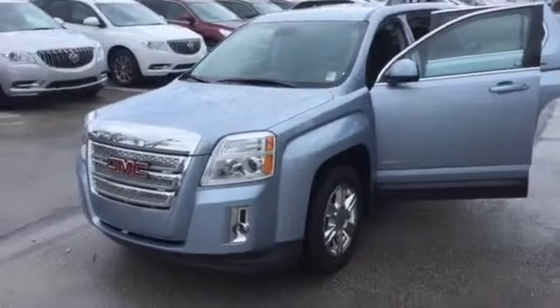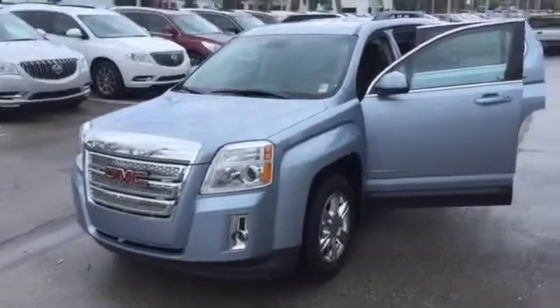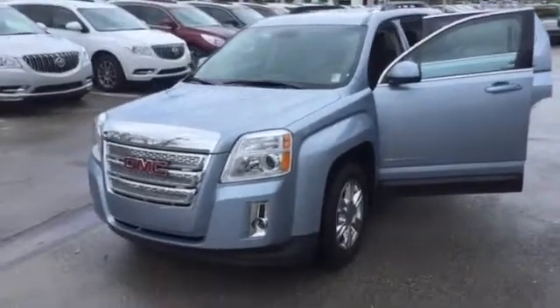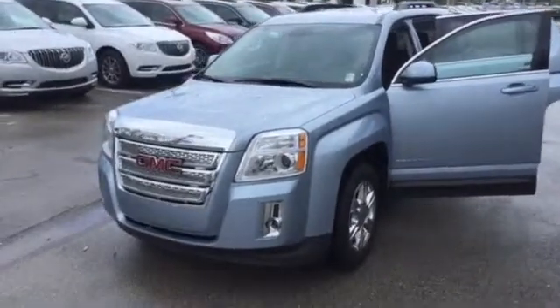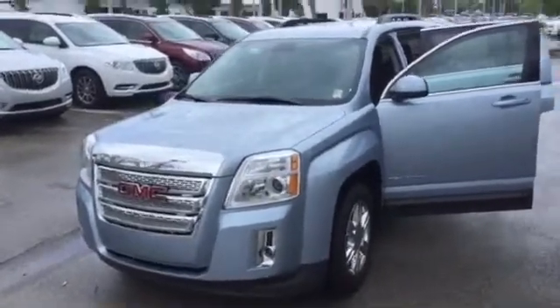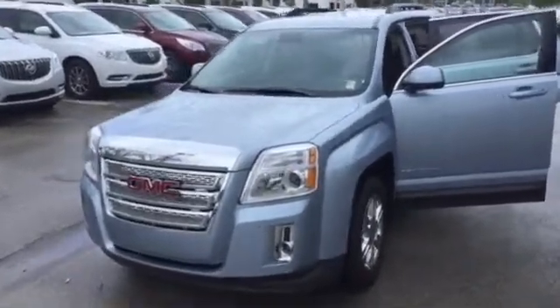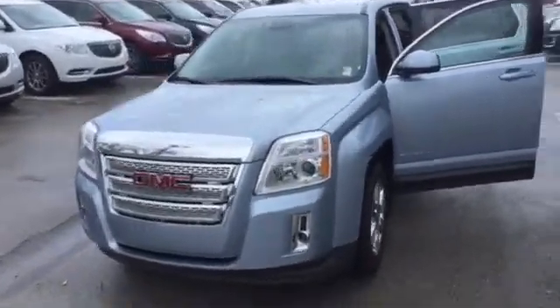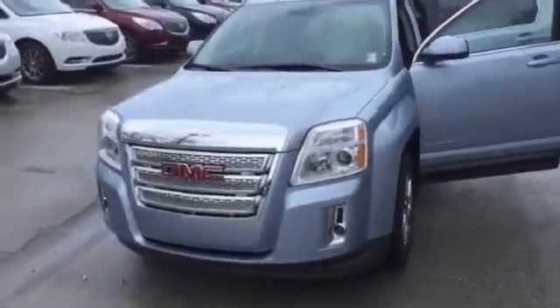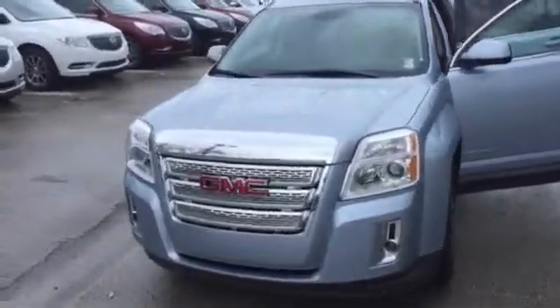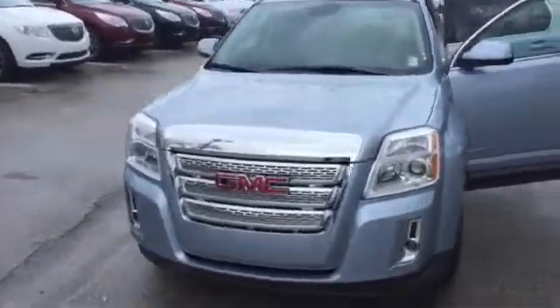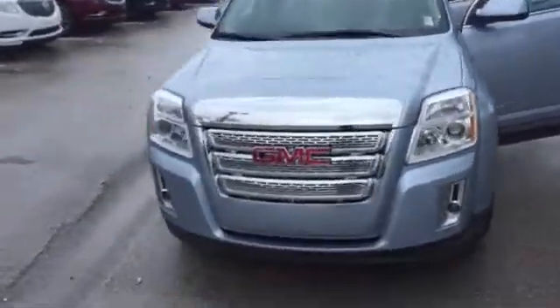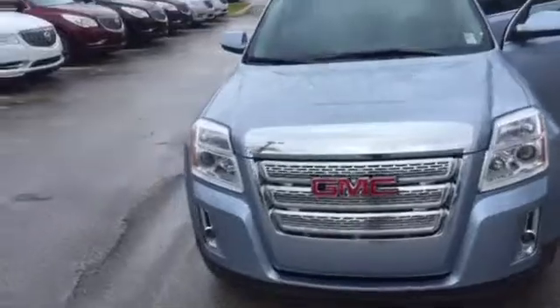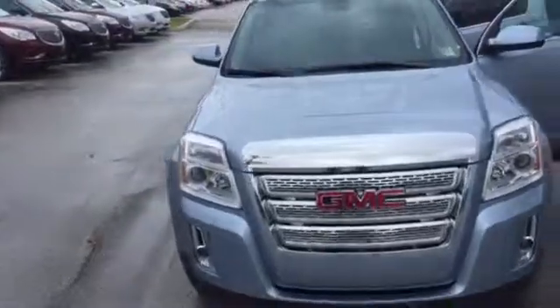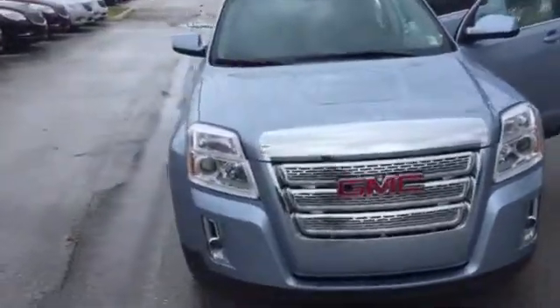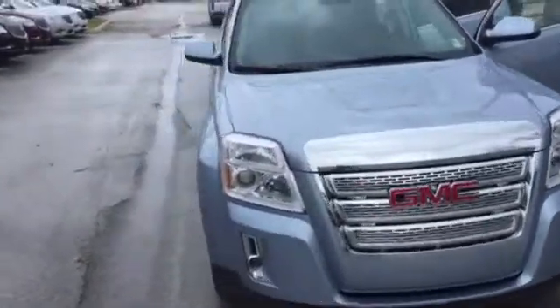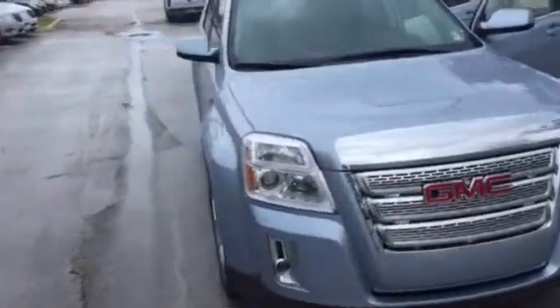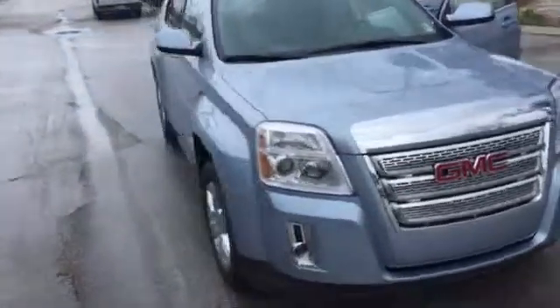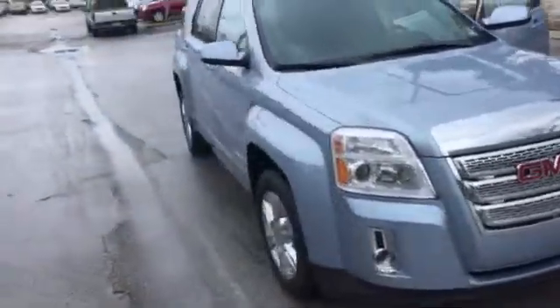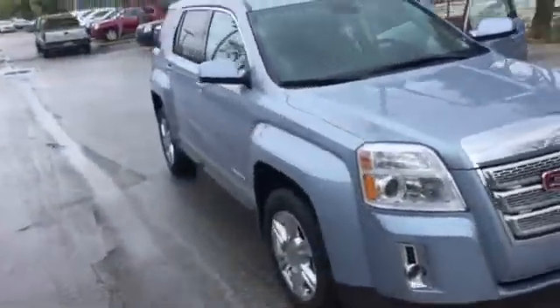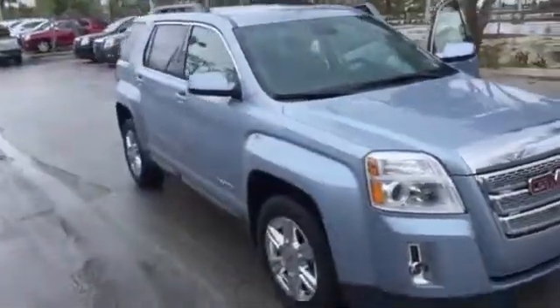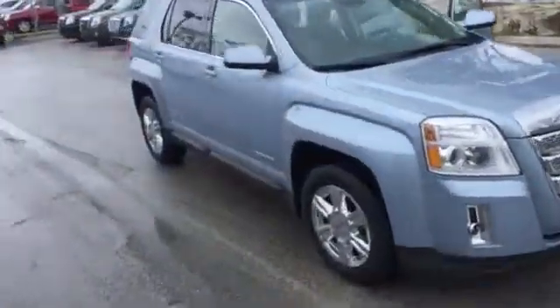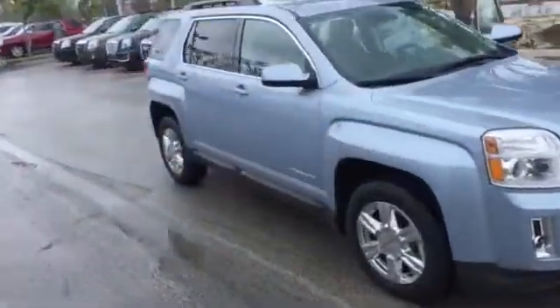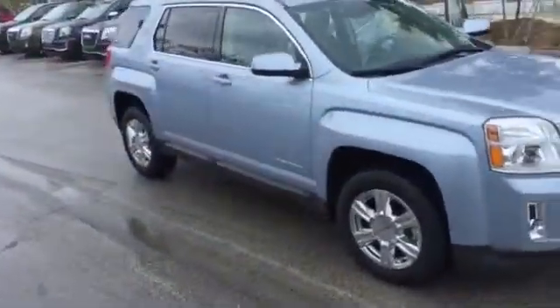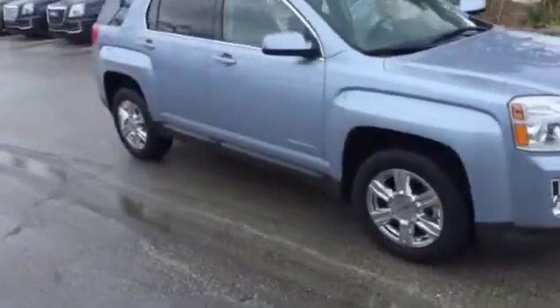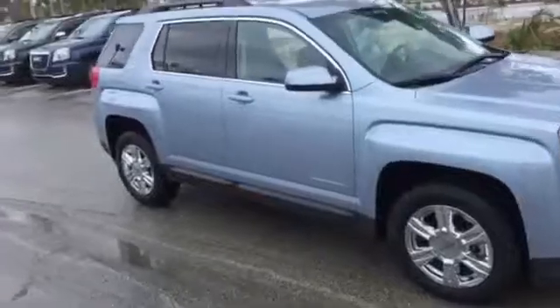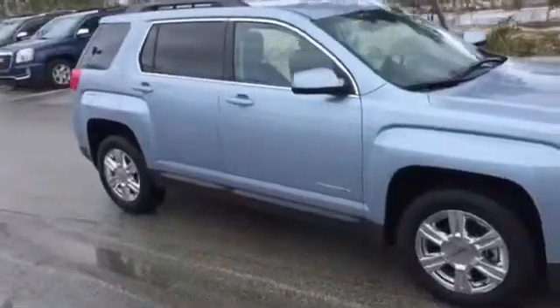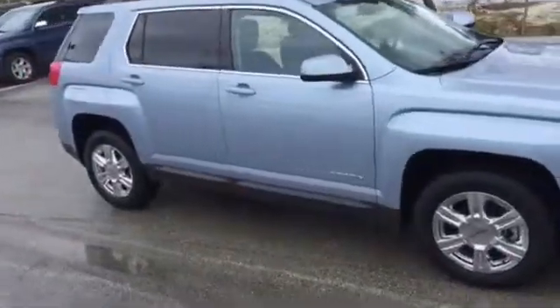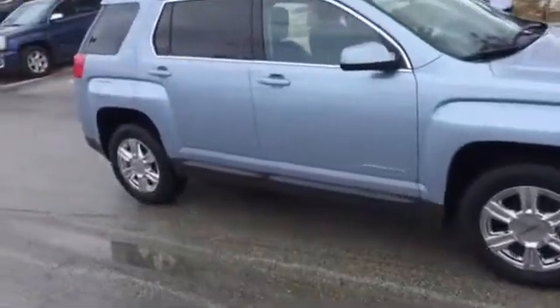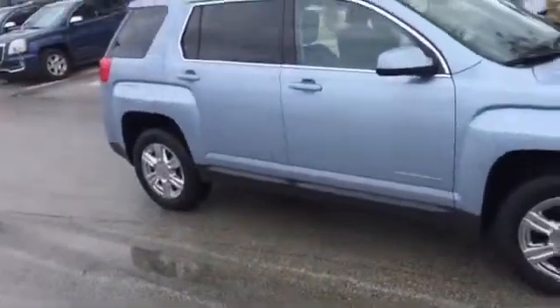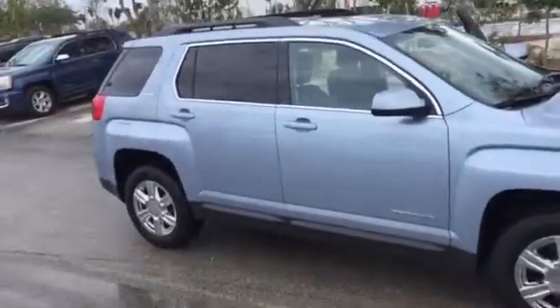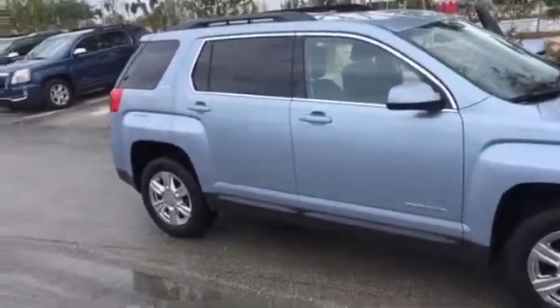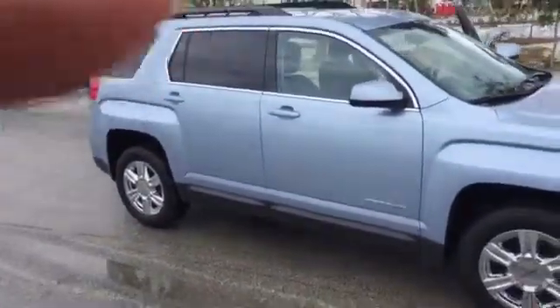Hello, Mr. Garcia. This is Thomas West, Delivery Beauty GMC. Got you an email in reference to the 2015 GMC Terrain SLE2 — the last one that we have on the lot.